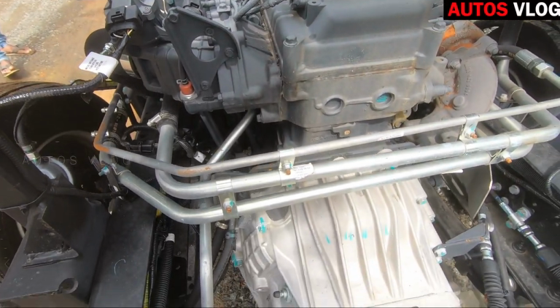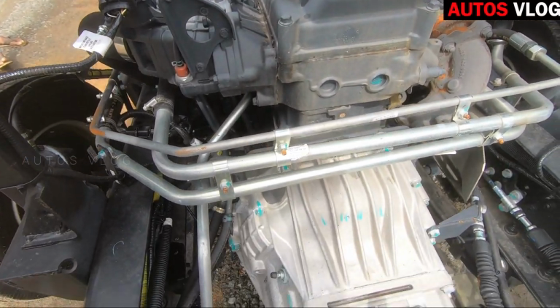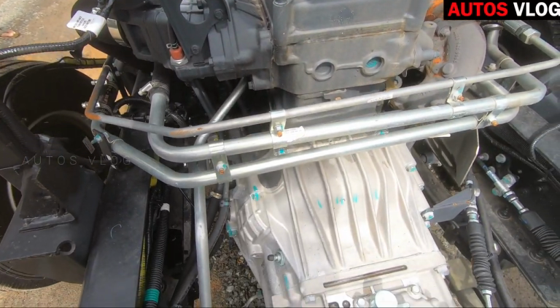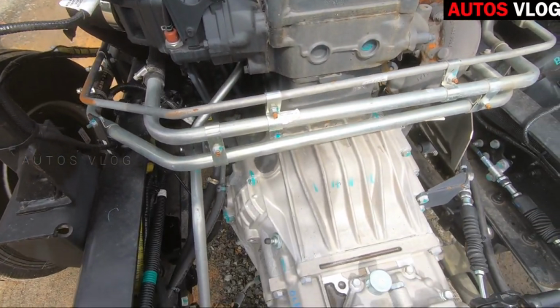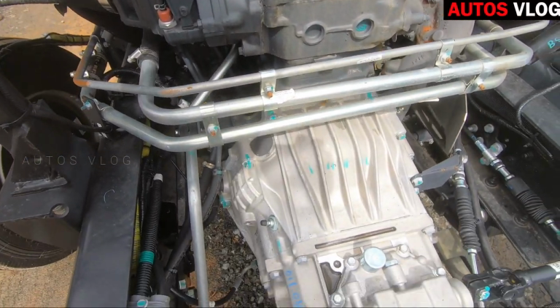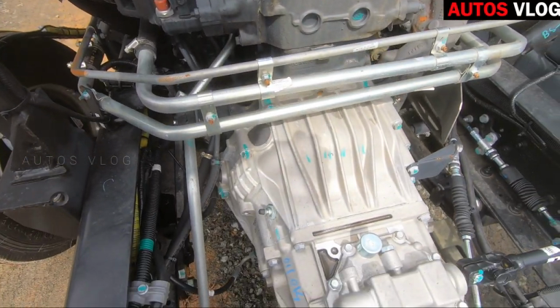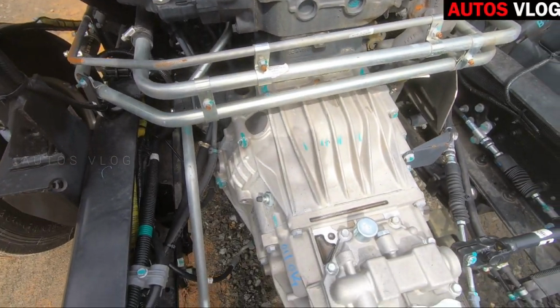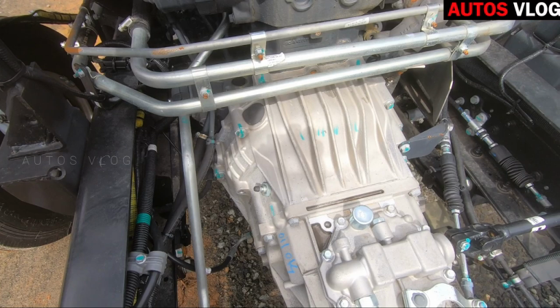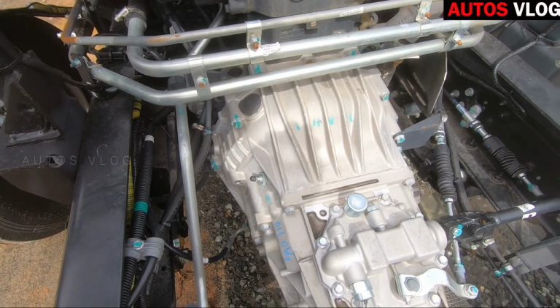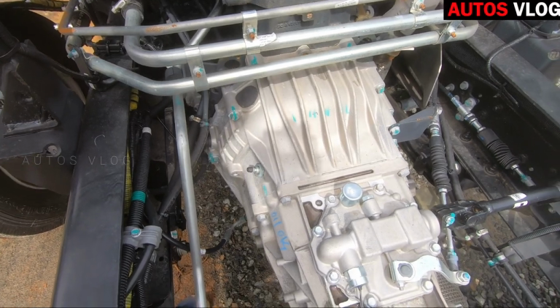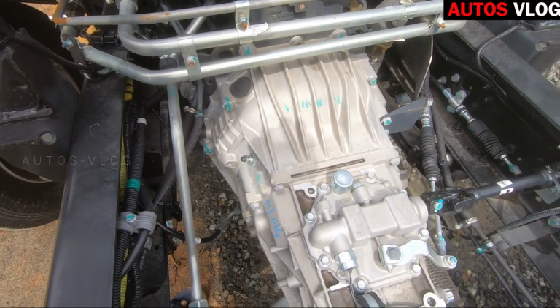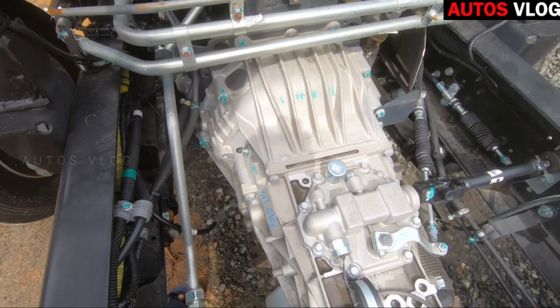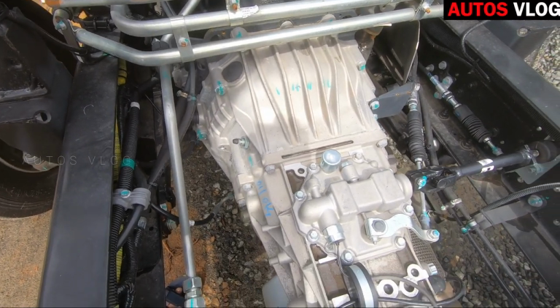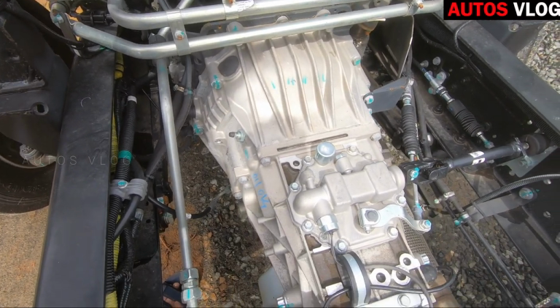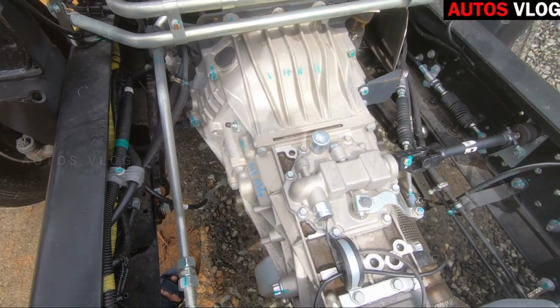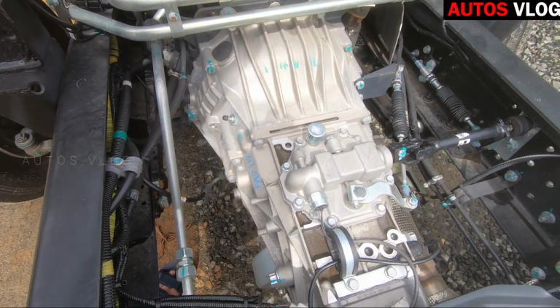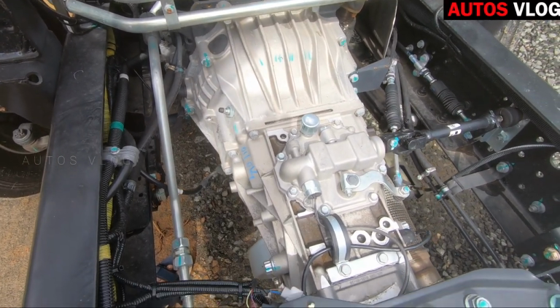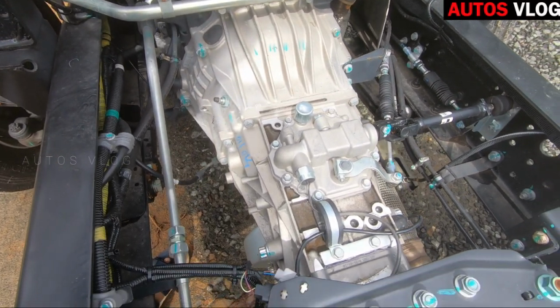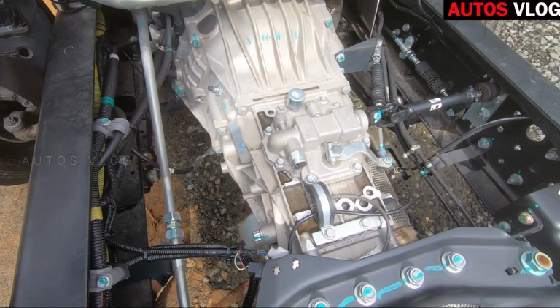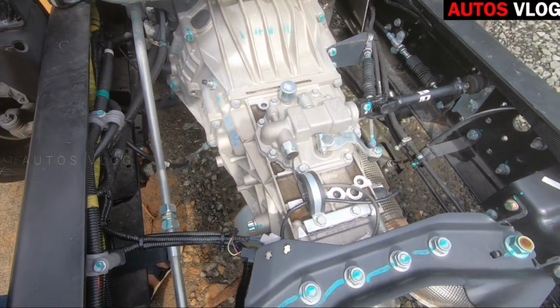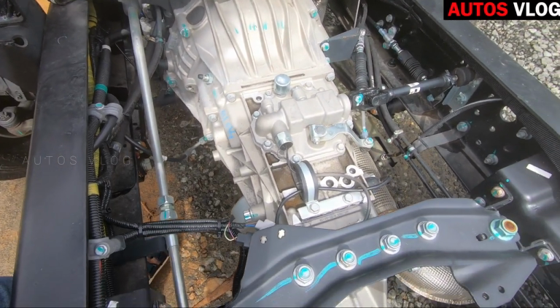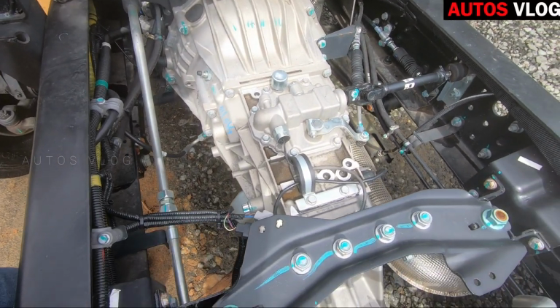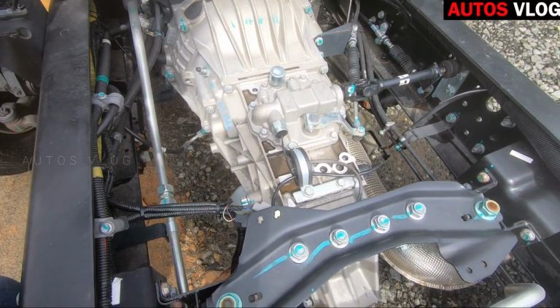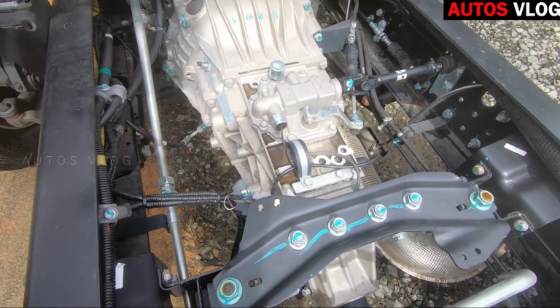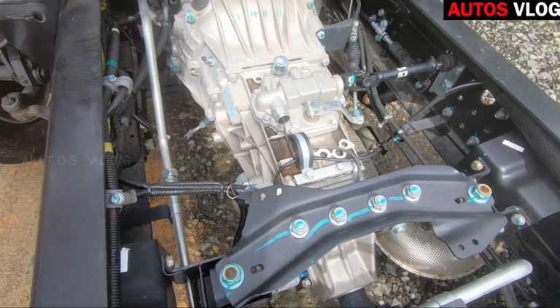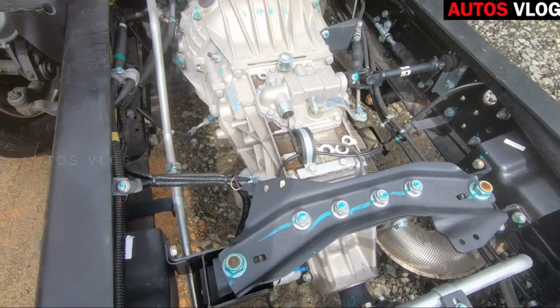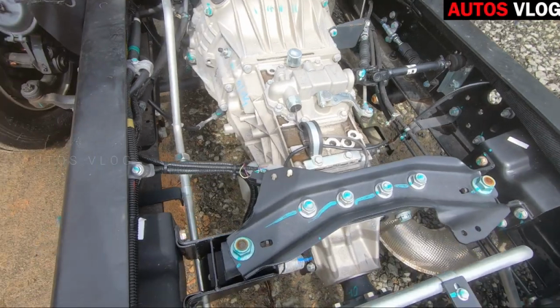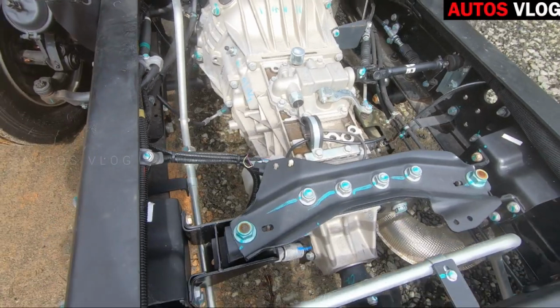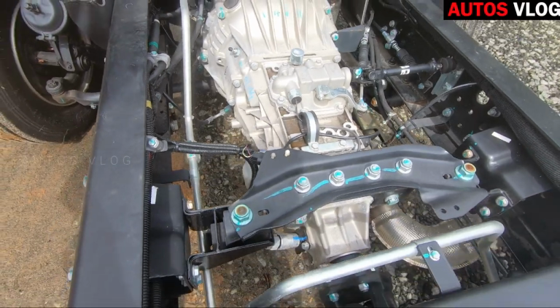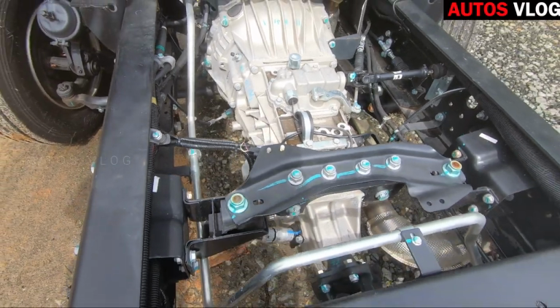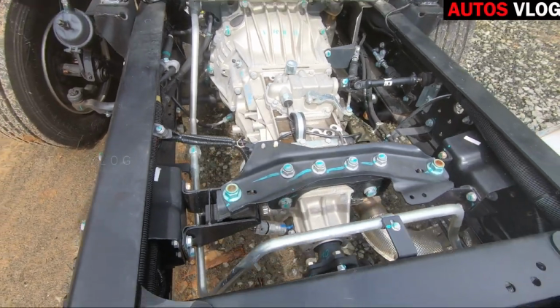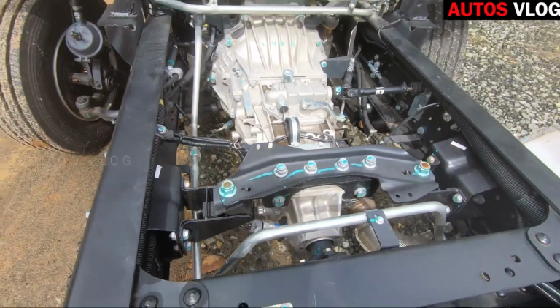This is the maximum output at 2500–2600 rpm. This is the maximum torque at 4500–4600 rpm, with peak torque at 5800 rpm.